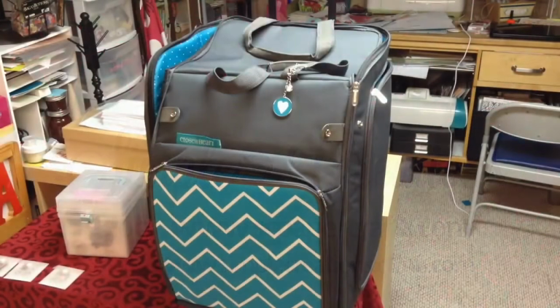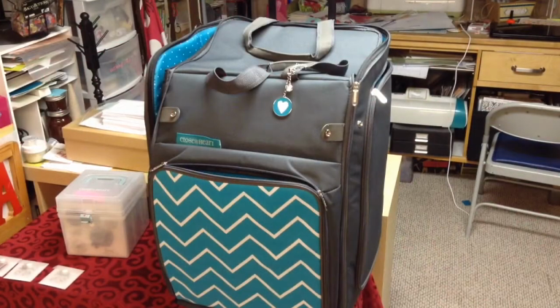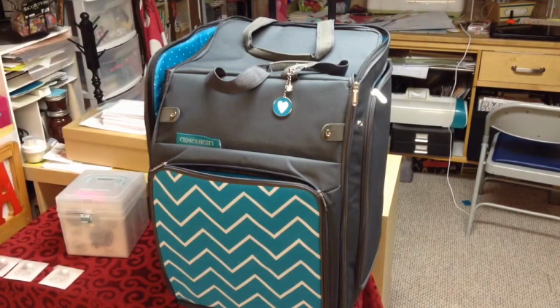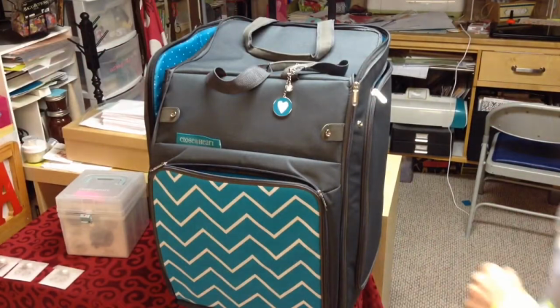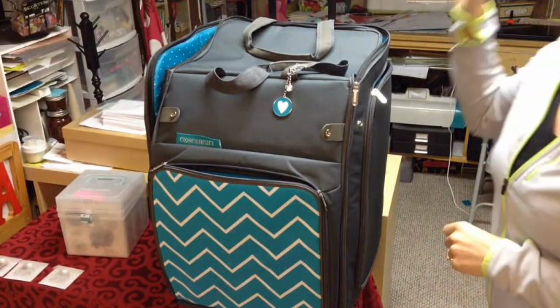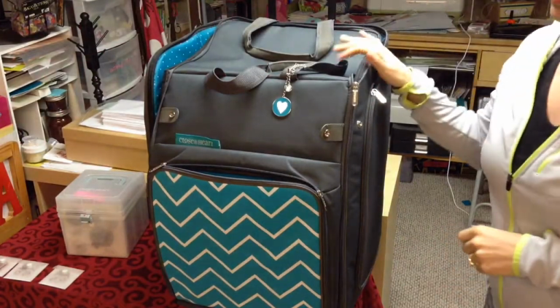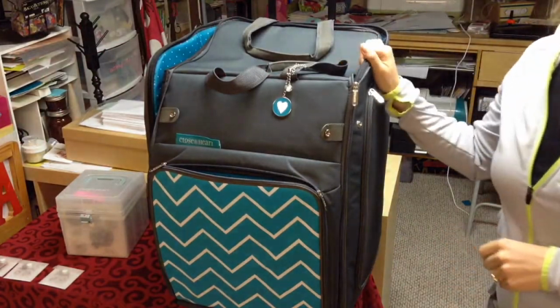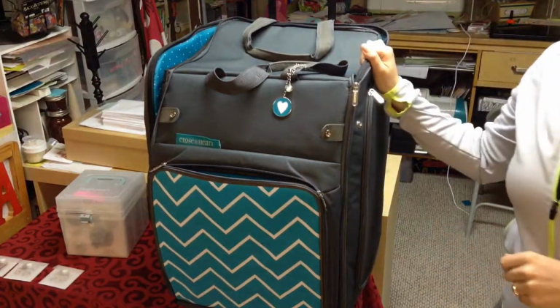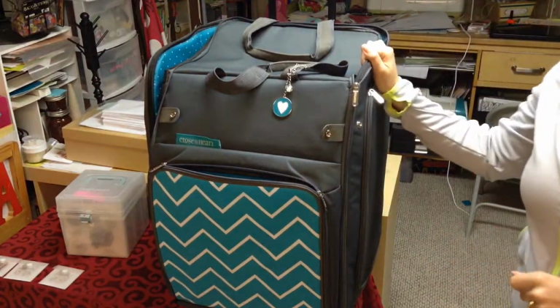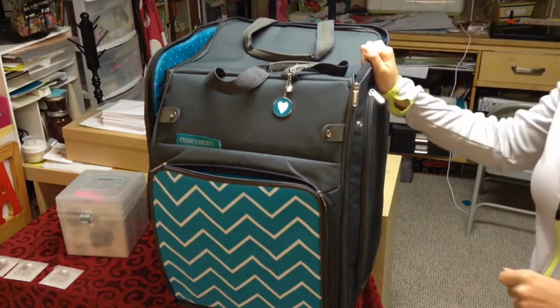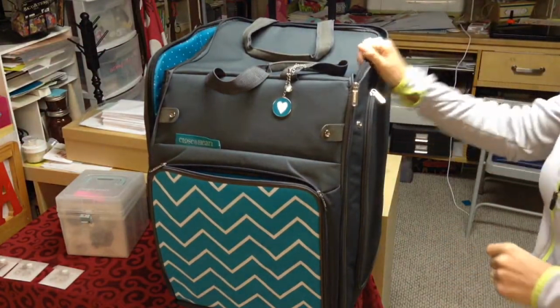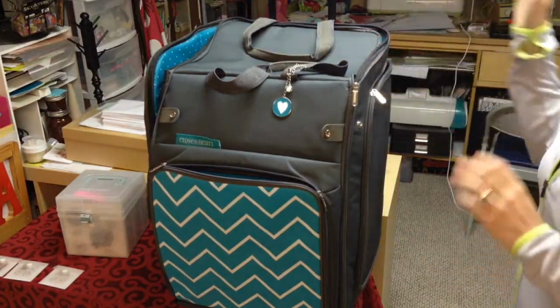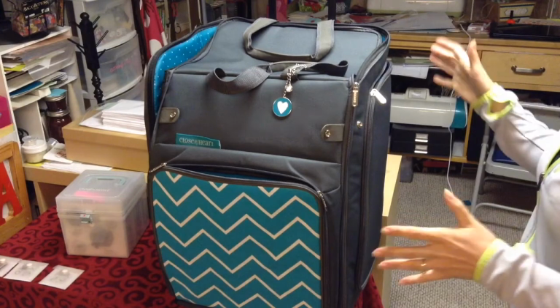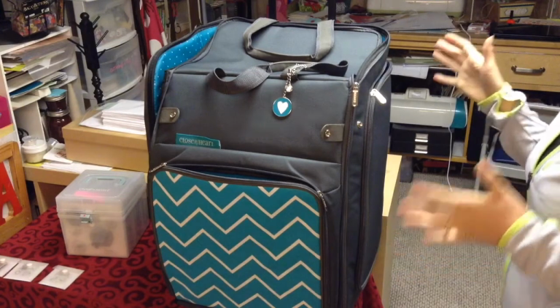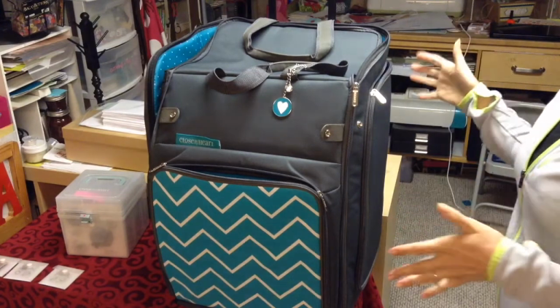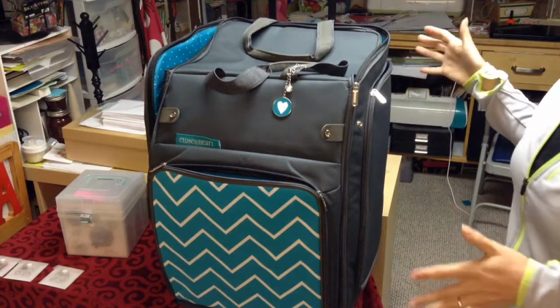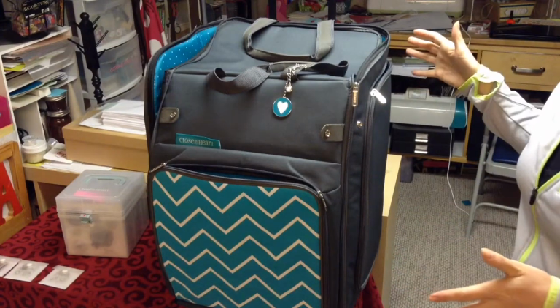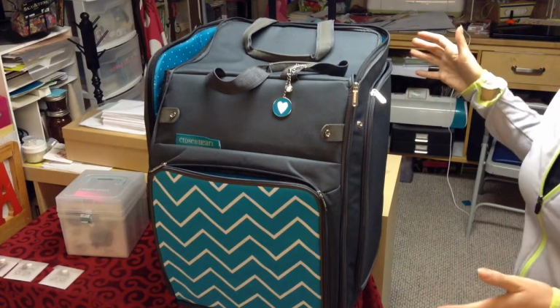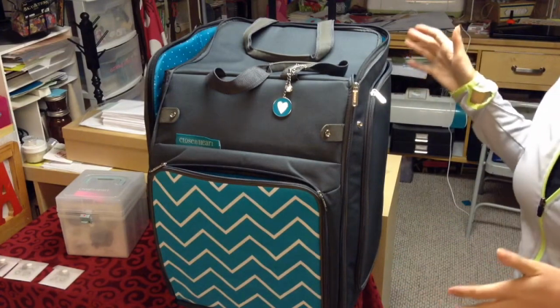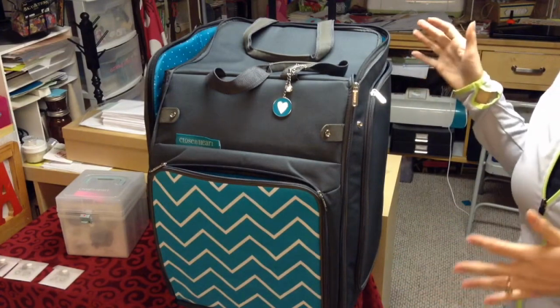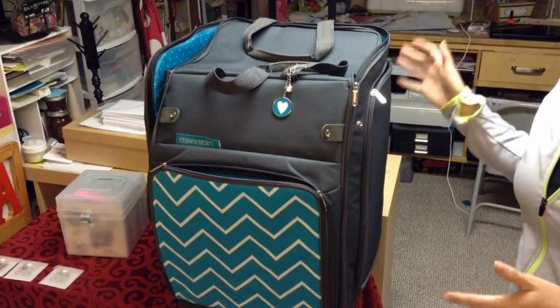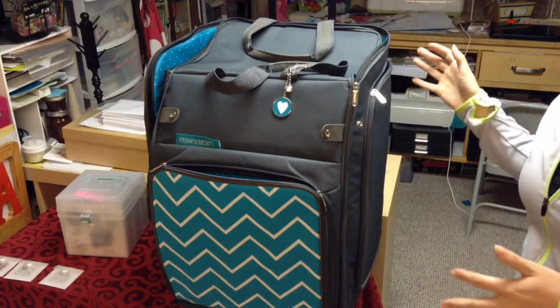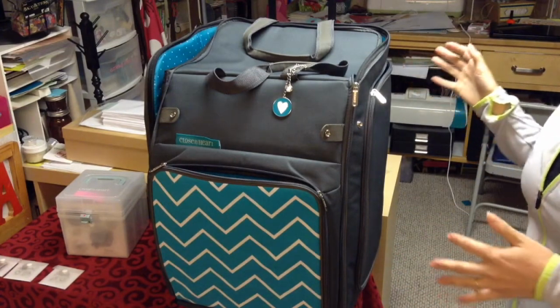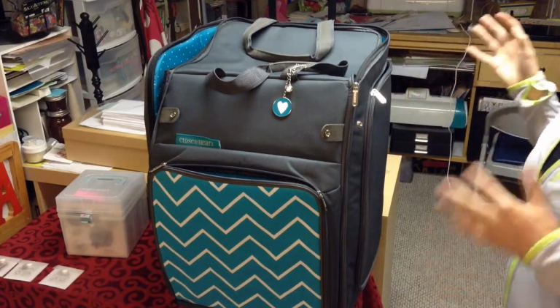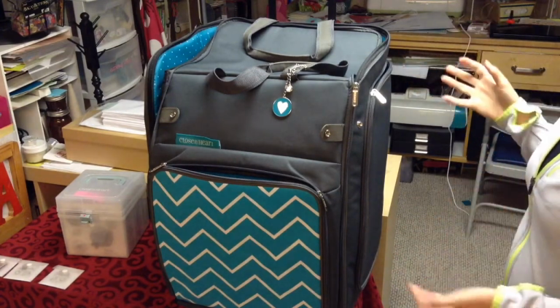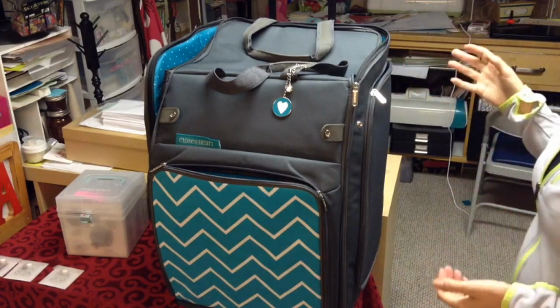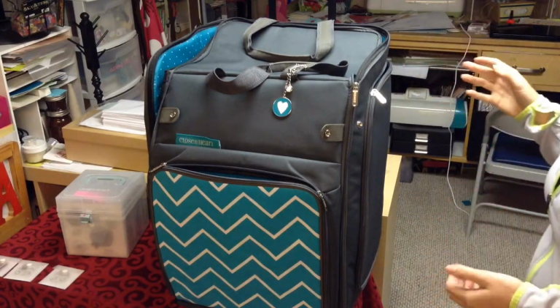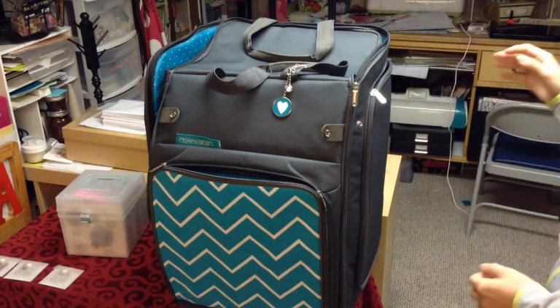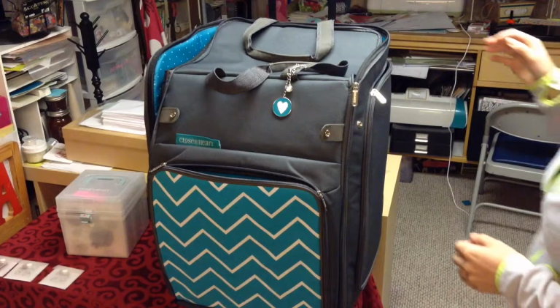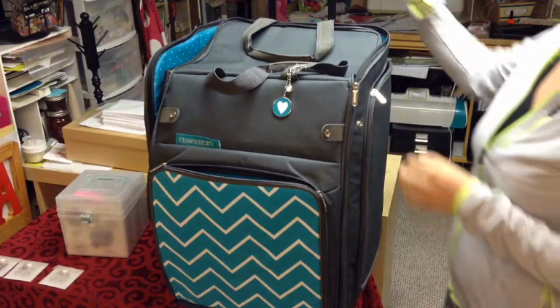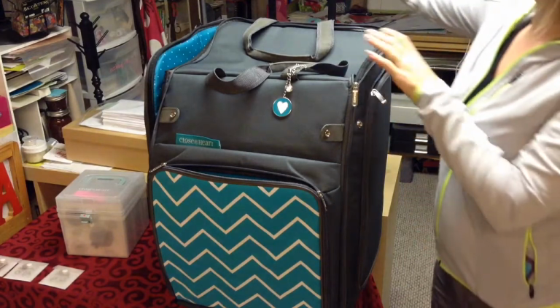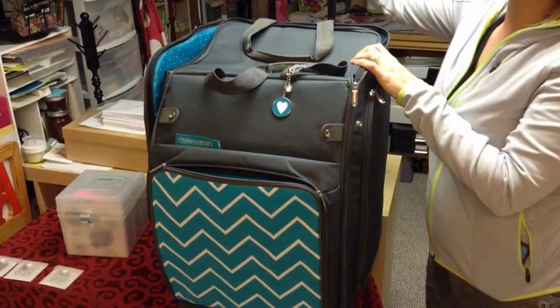Hi, today I want to show you Close To My Heart's Rolling Tote. This is an amazing organizer. I actually didn't realize how big it was, but it holds so much that it's great whenever you want to go to a crop.